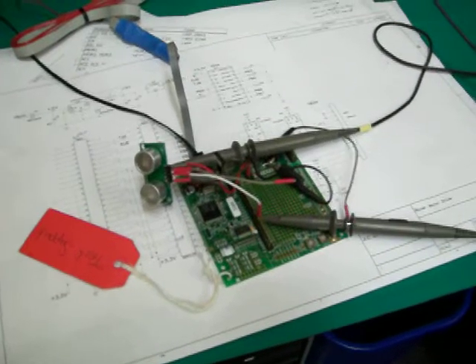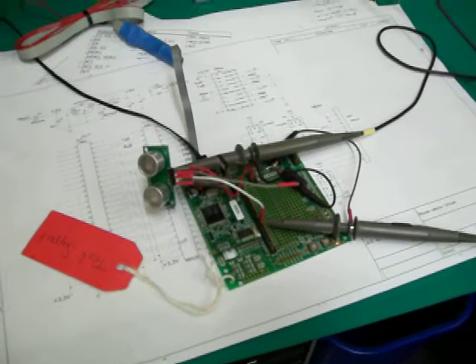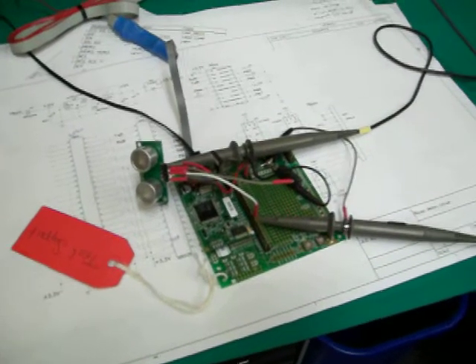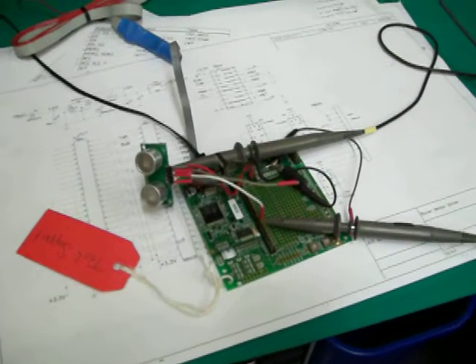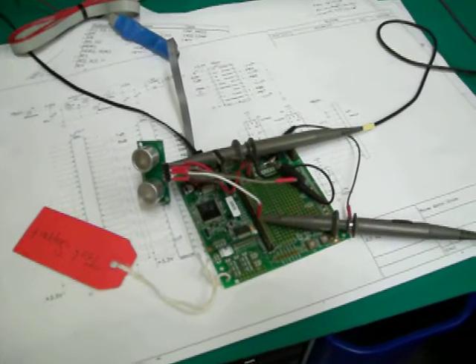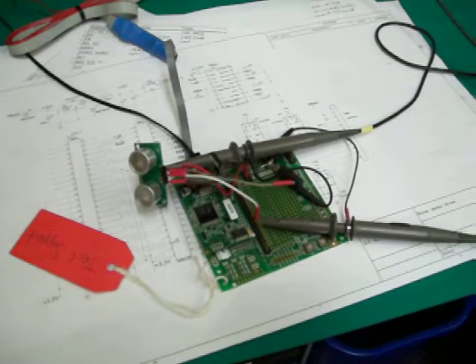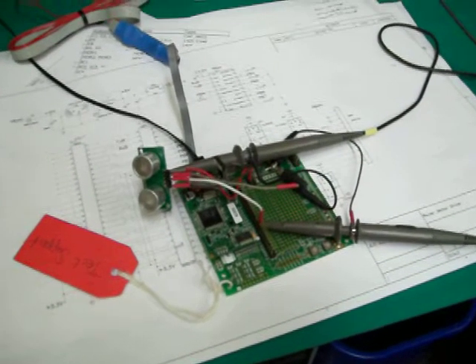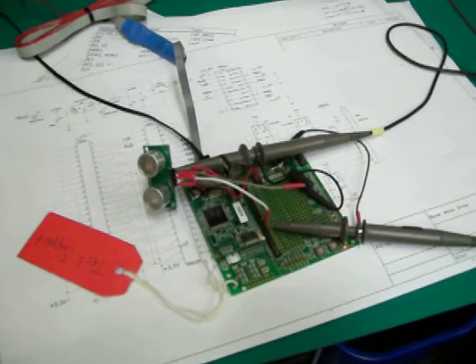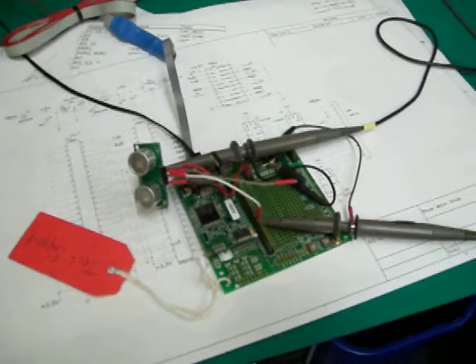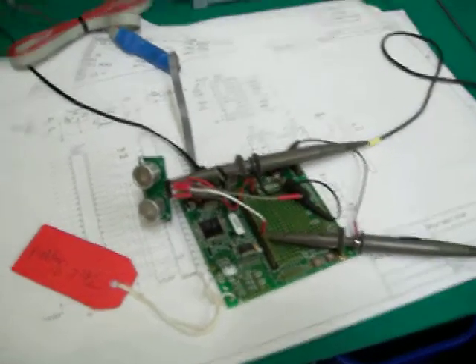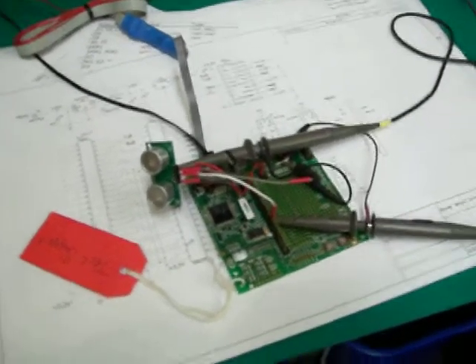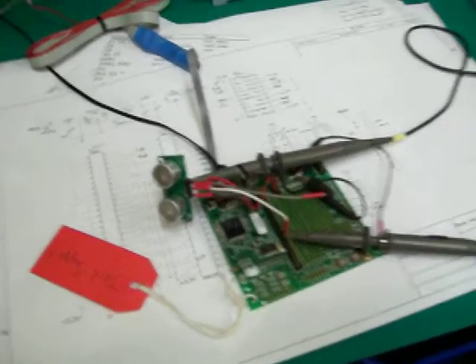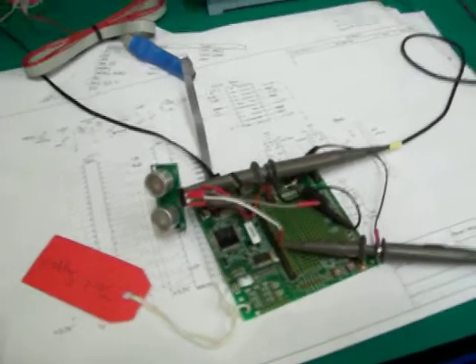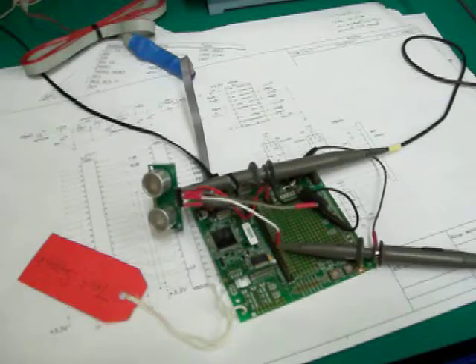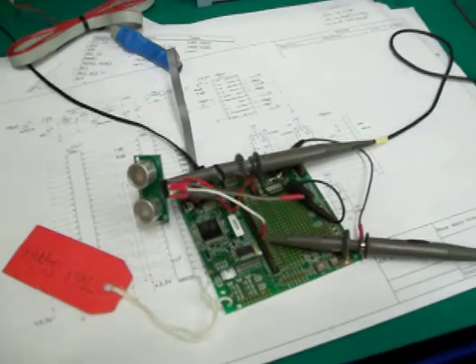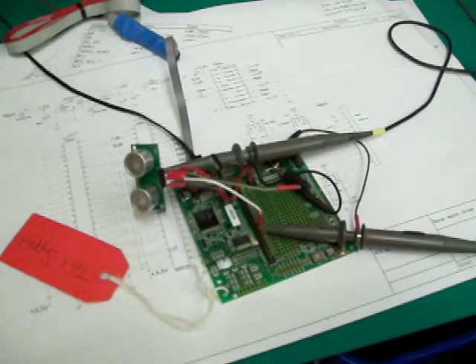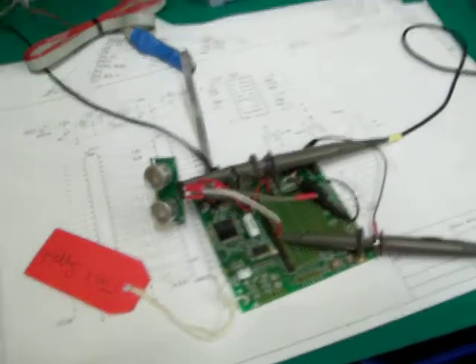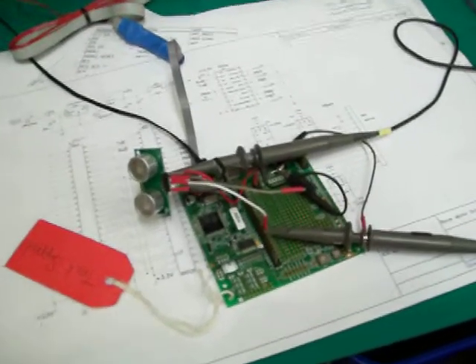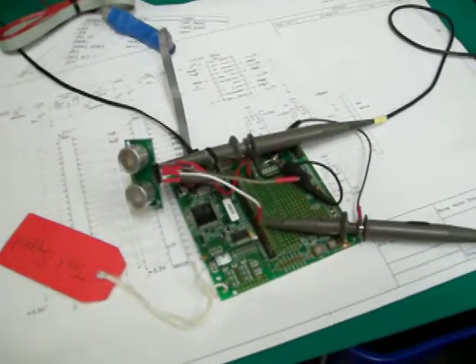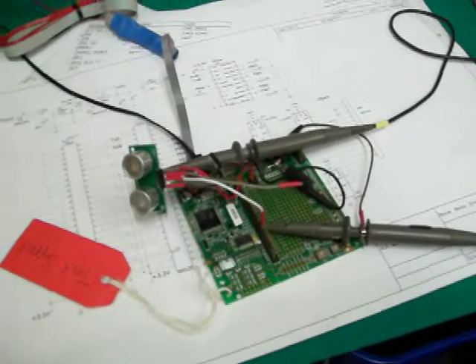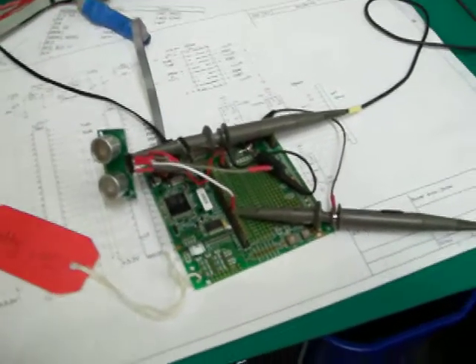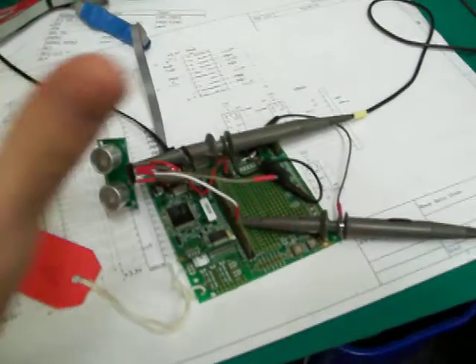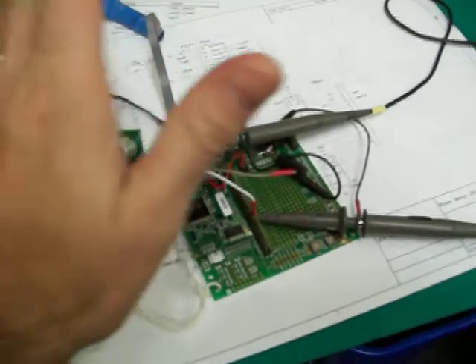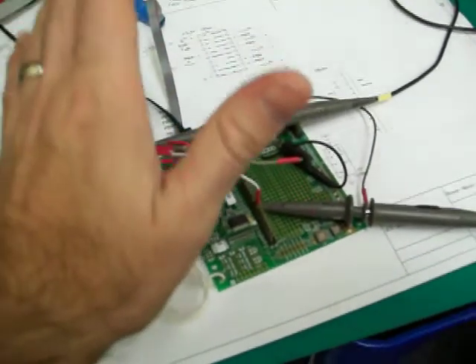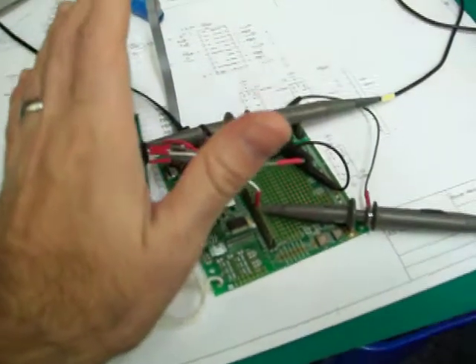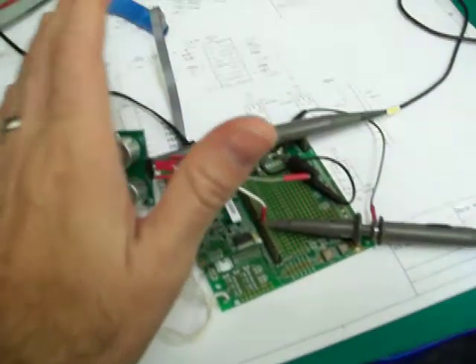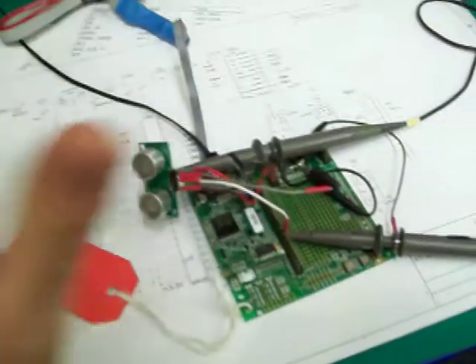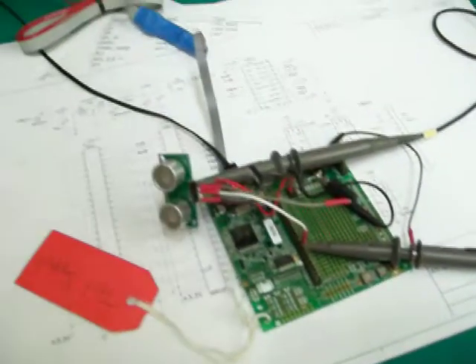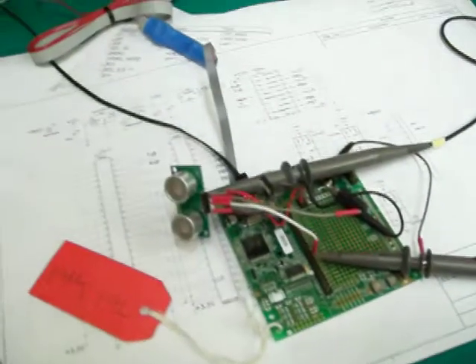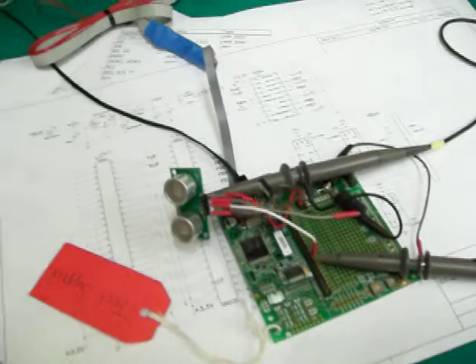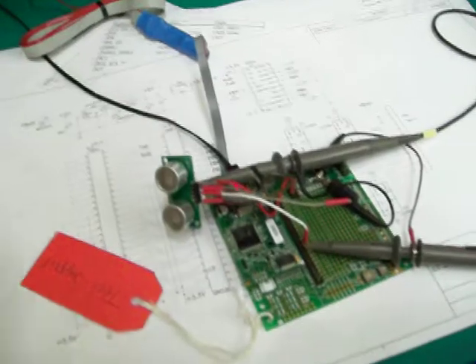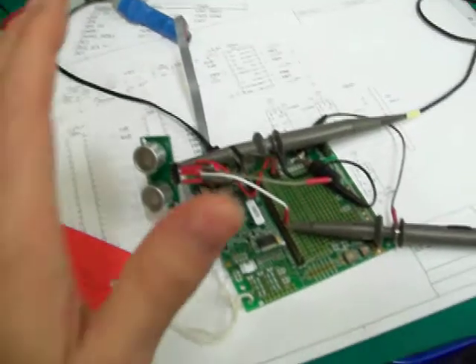This is the robot's sonar sensor, and we've got this hooked up and working. If I put my hand in front of the sensor and pull it back, we should get a reading.